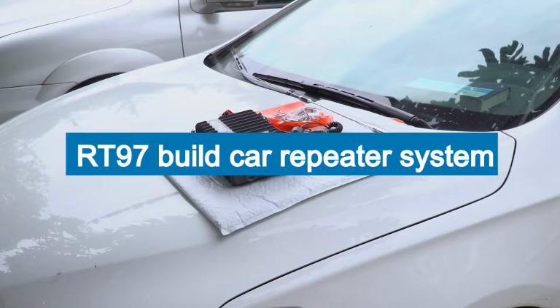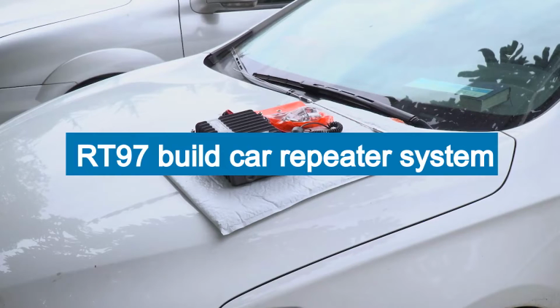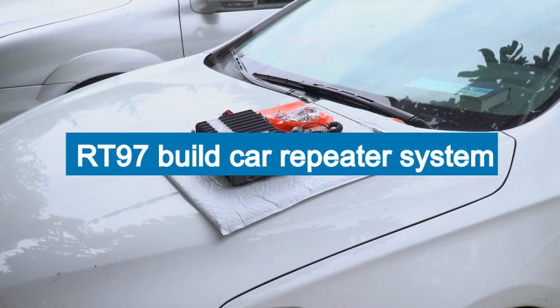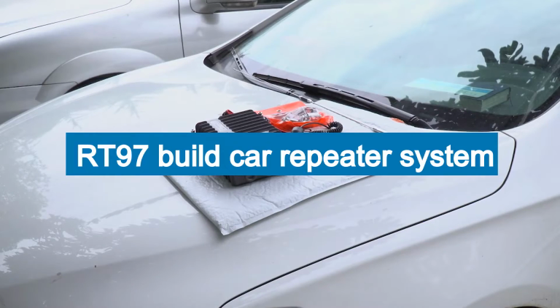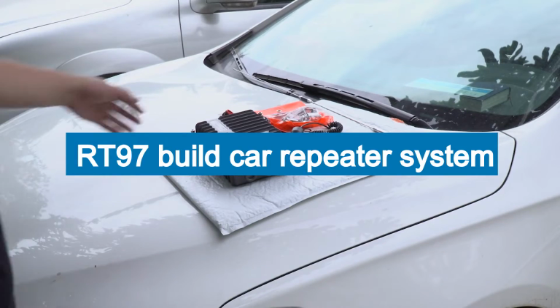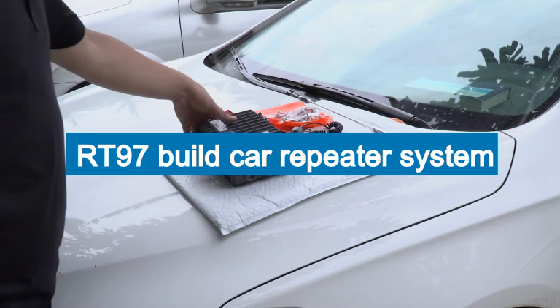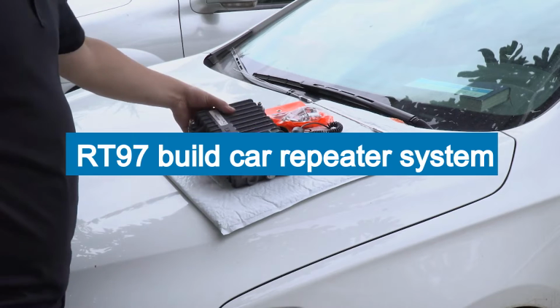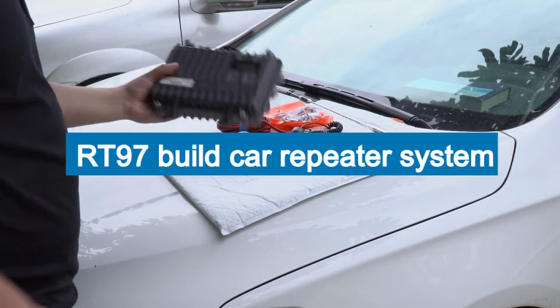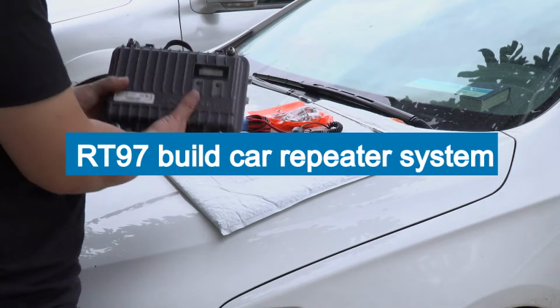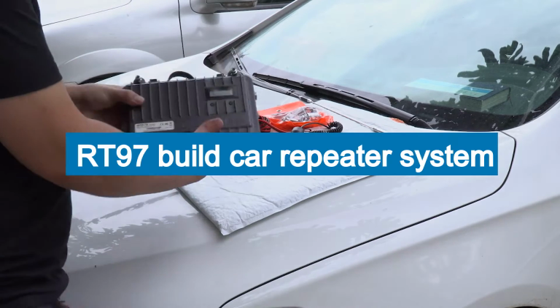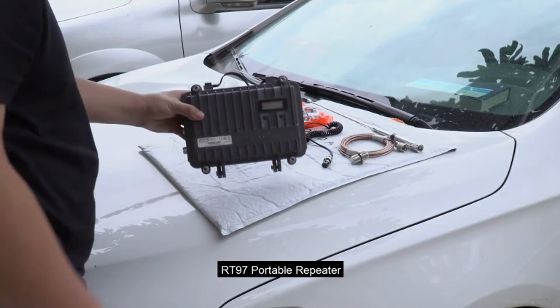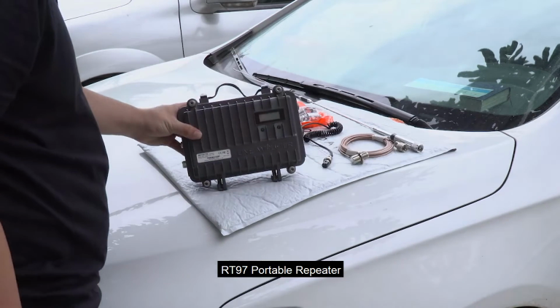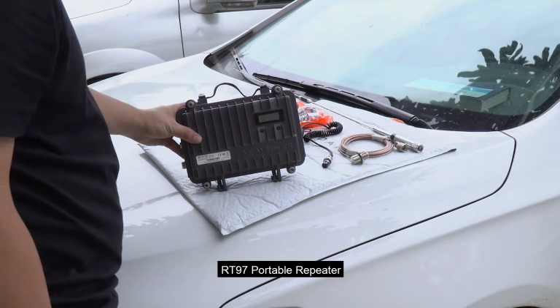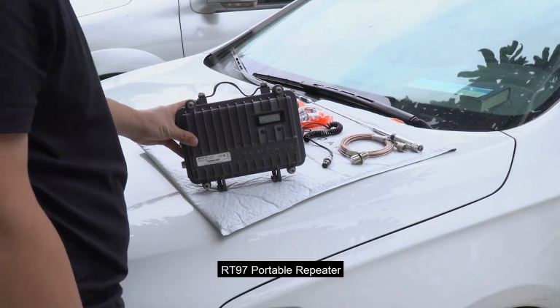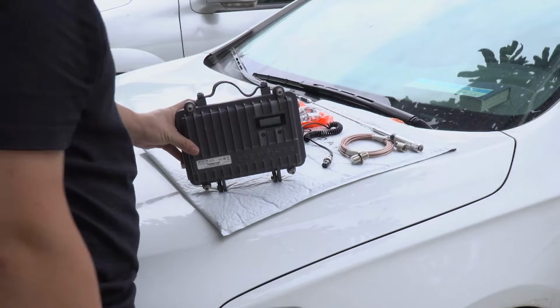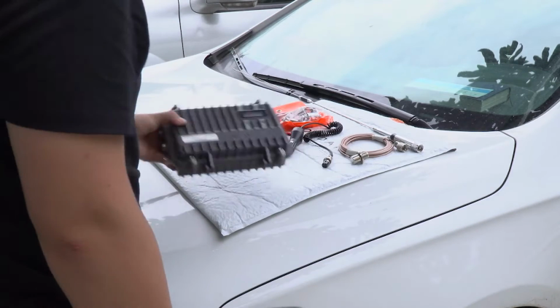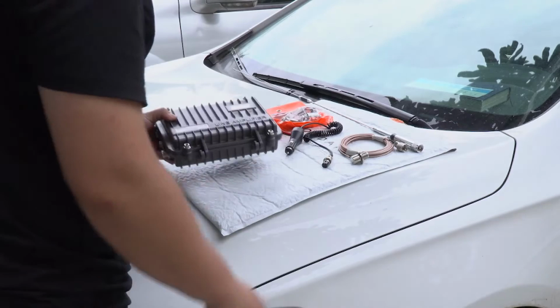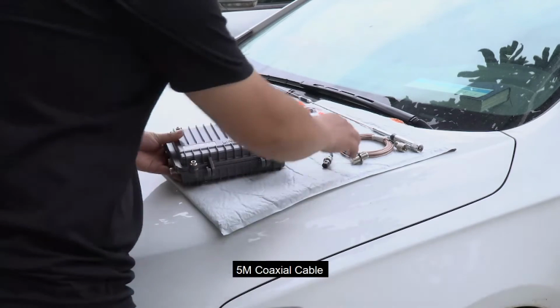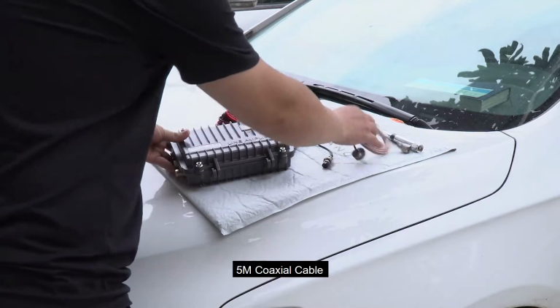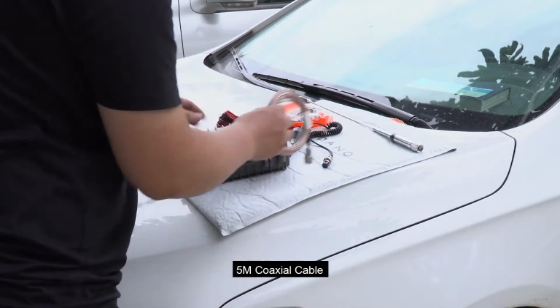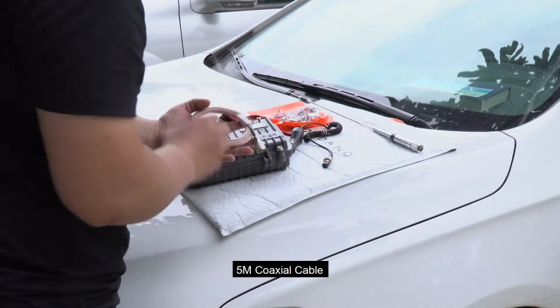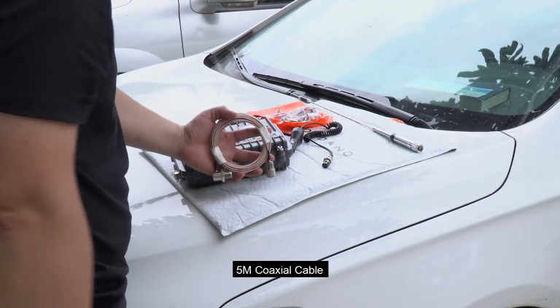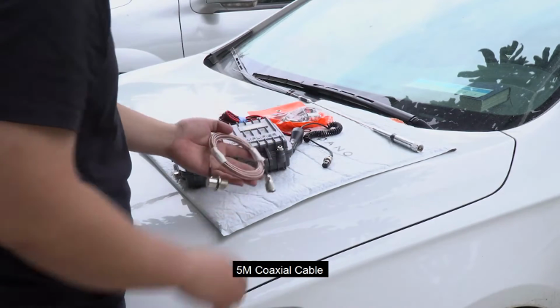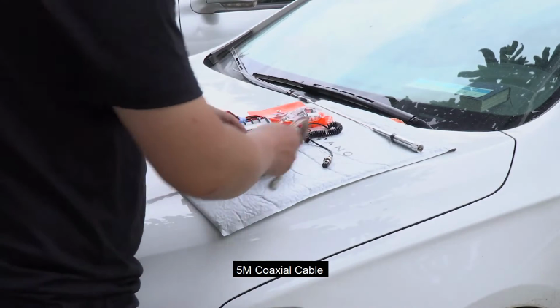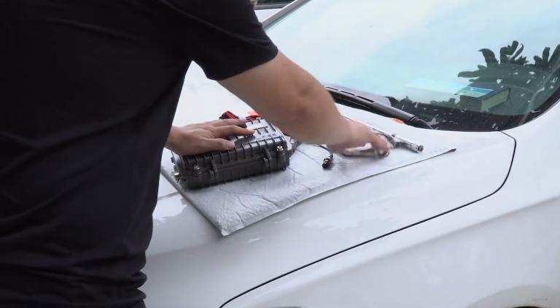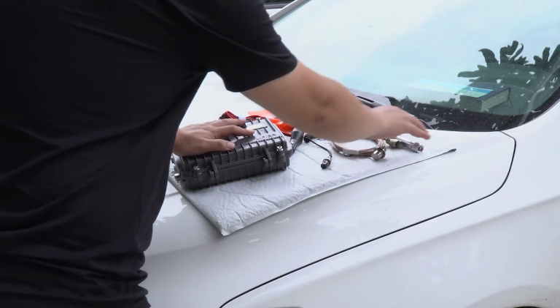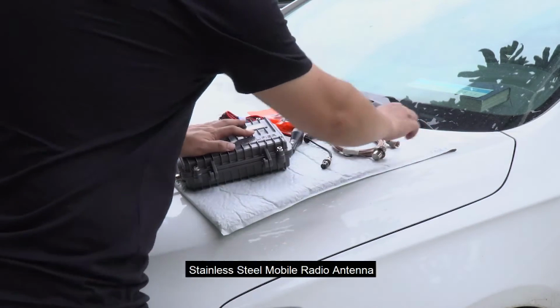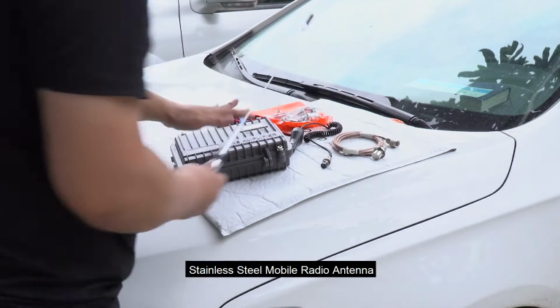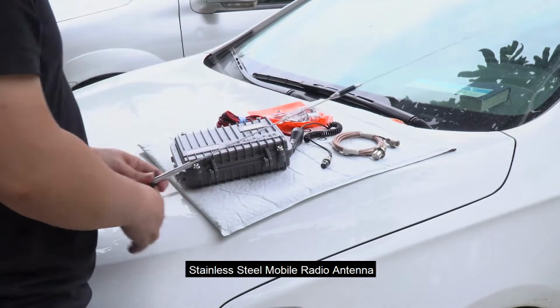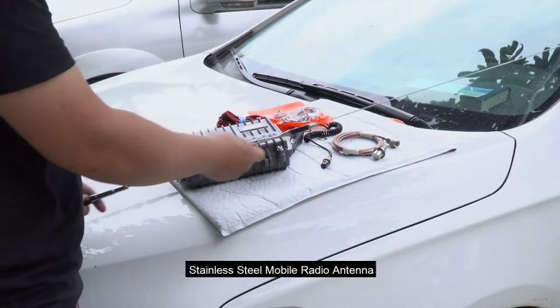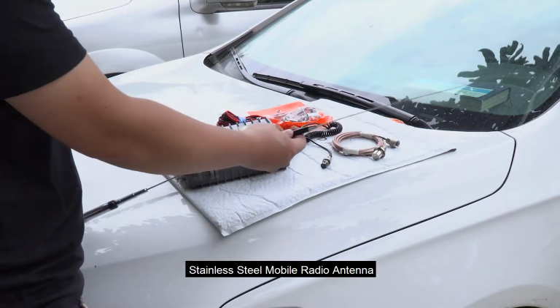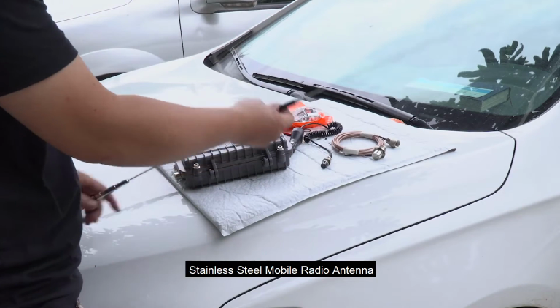RT-97 Build Car Repeater System. RT-97 Portable Repeater. 5M Coaxial Cable. Stainless Steel Mobile Radio Antenna.